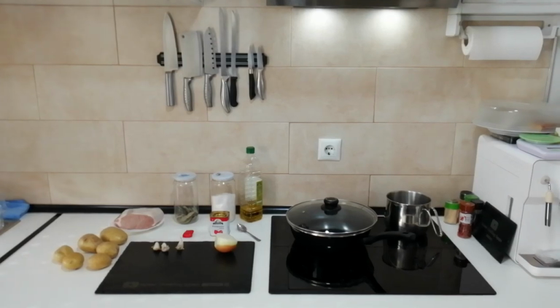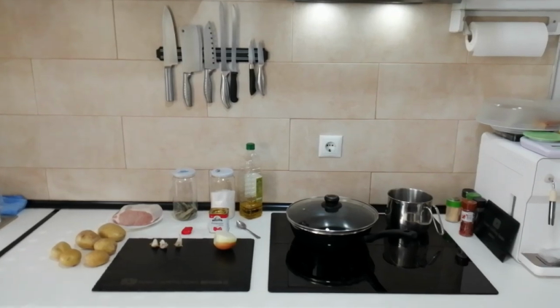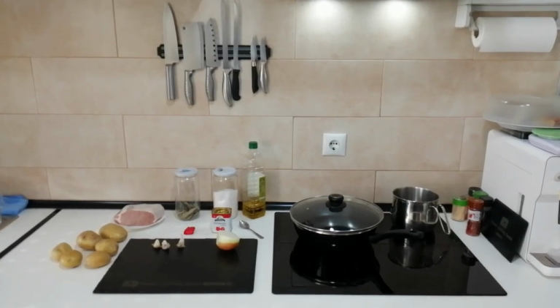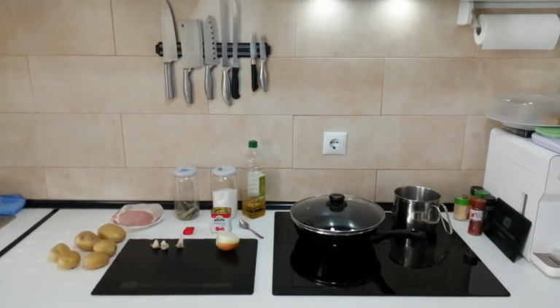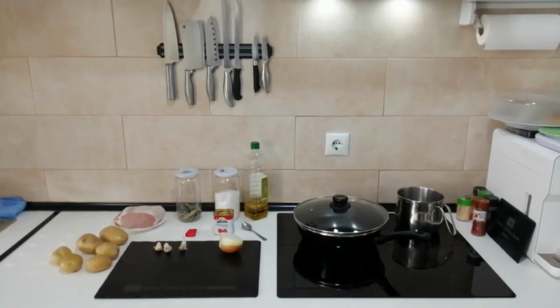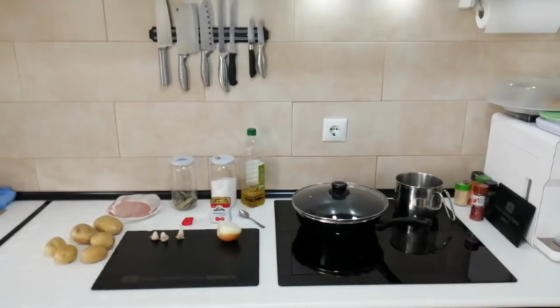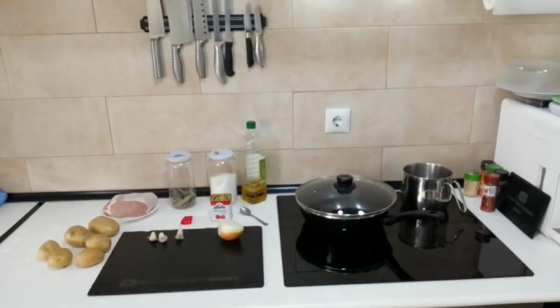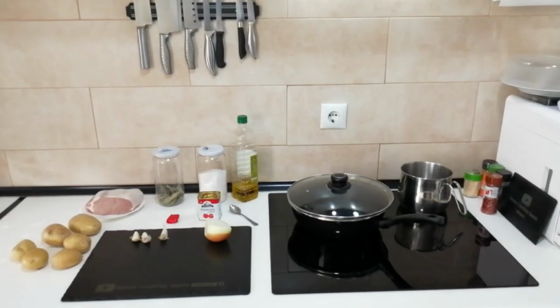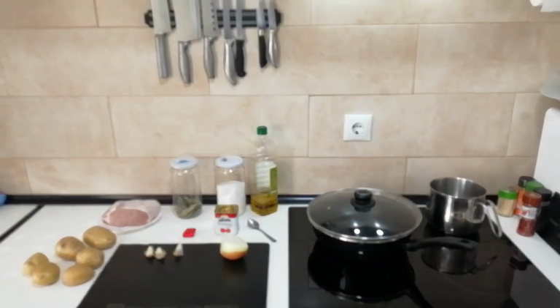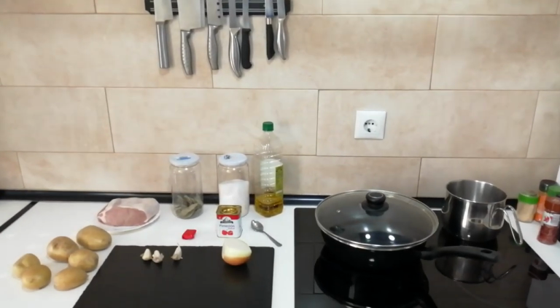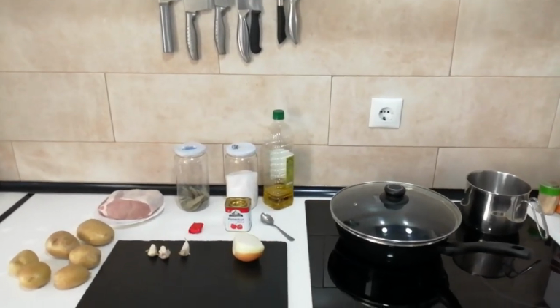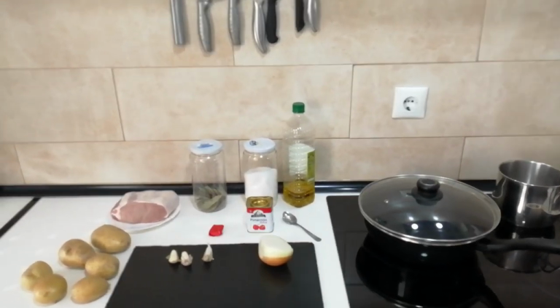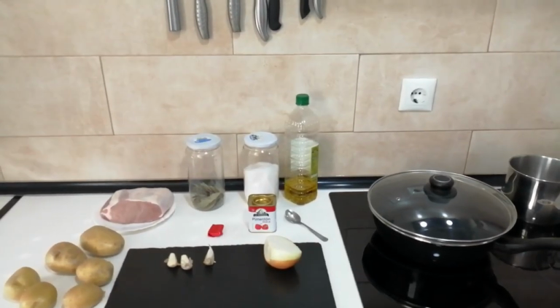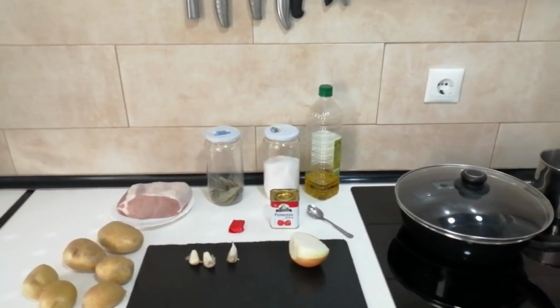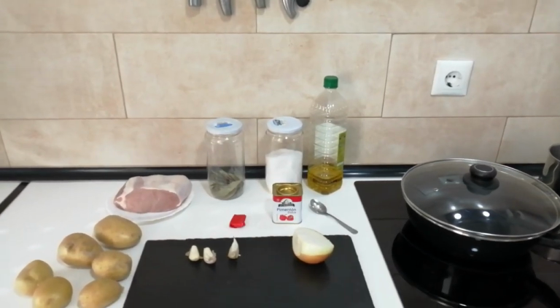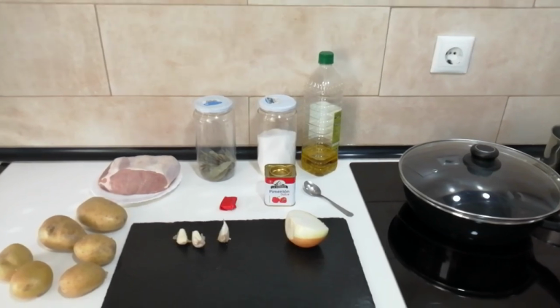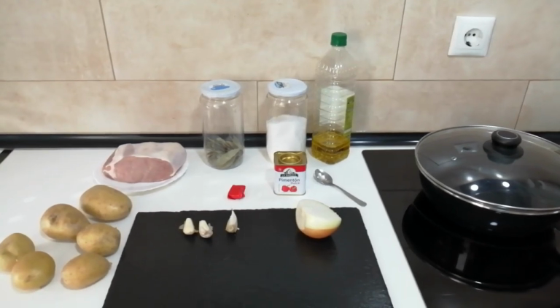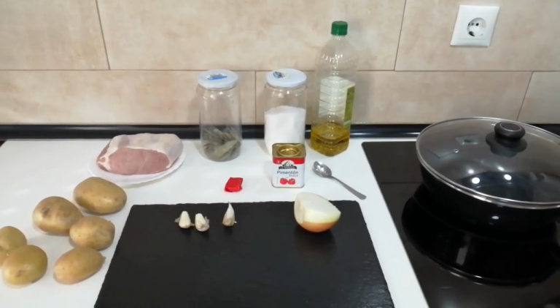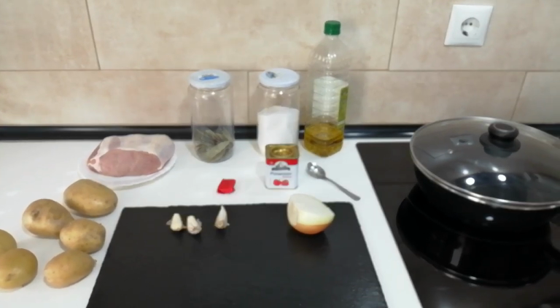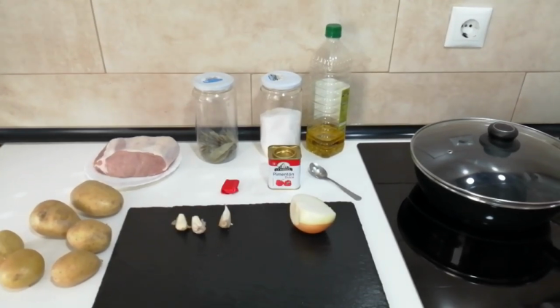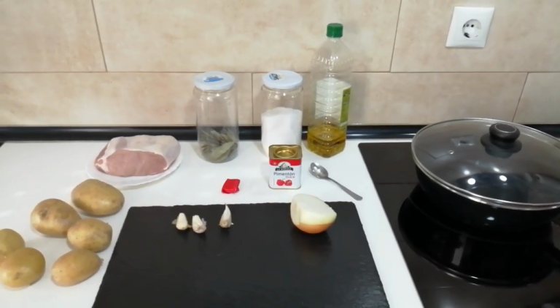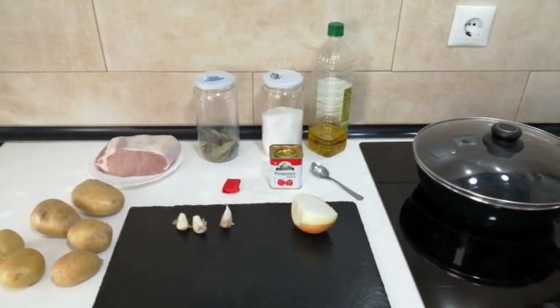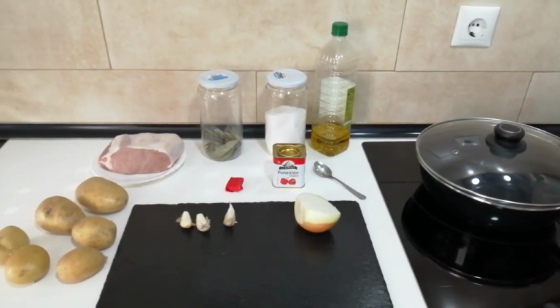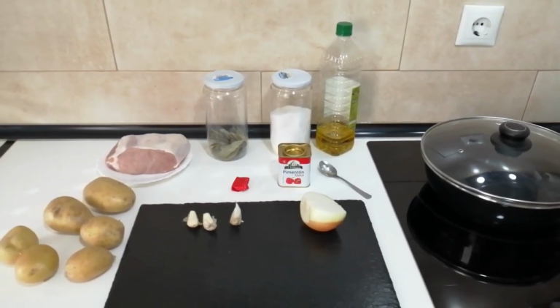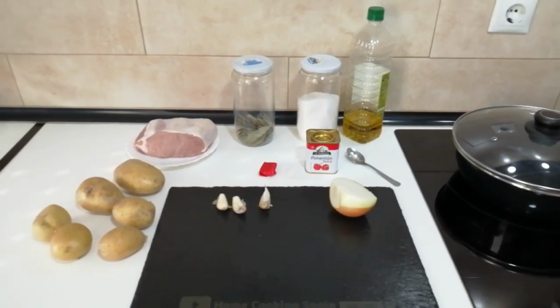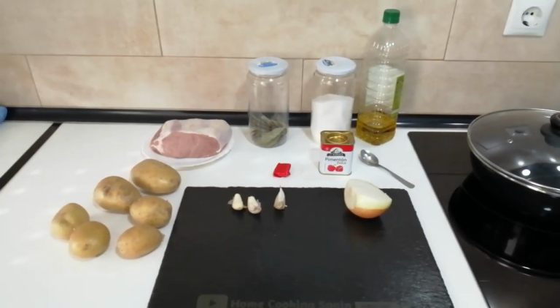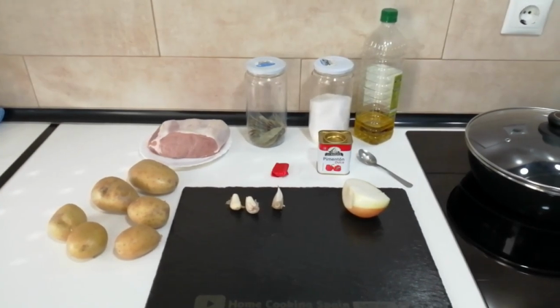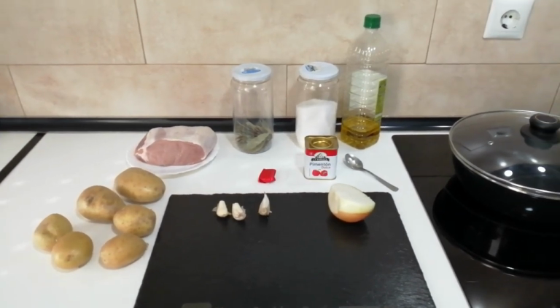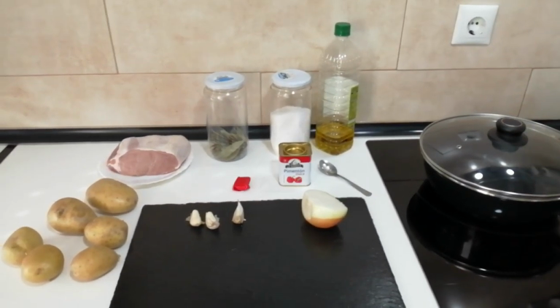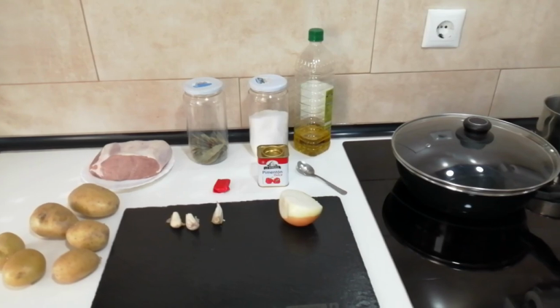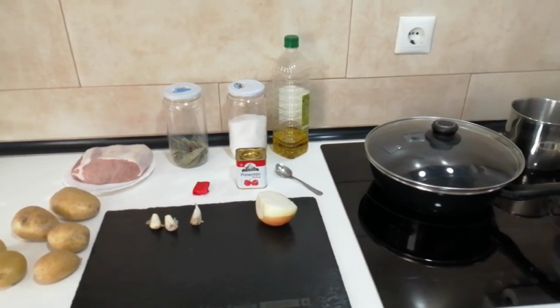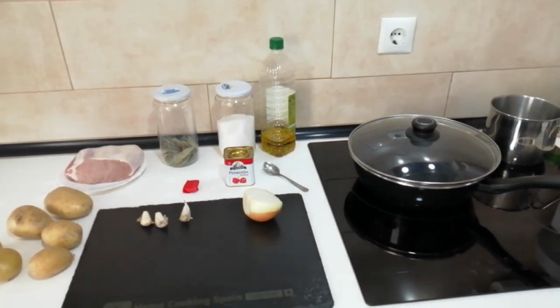Hello and welcome to Home Cooking Spain. Today I'm going to be cooking a stewed pork loin joint and potatoes. So let's begin.